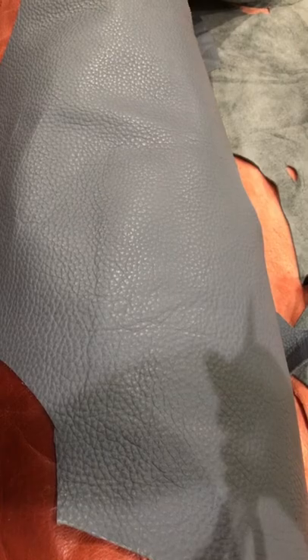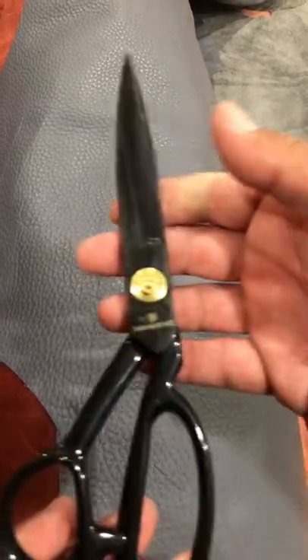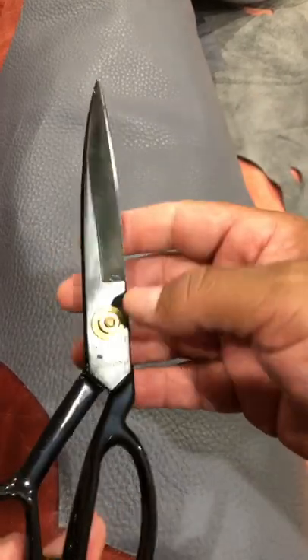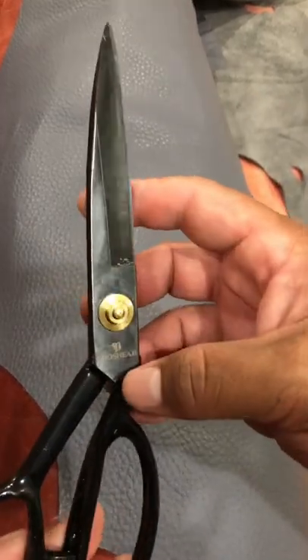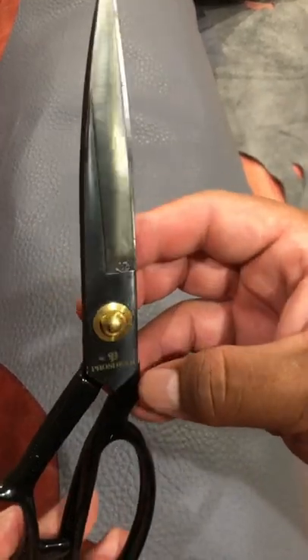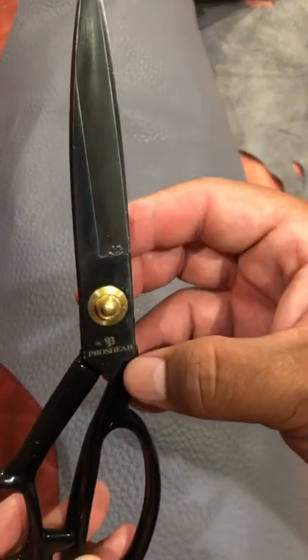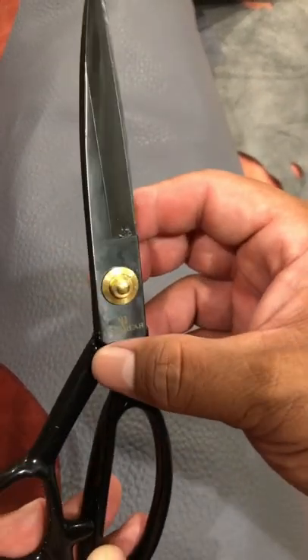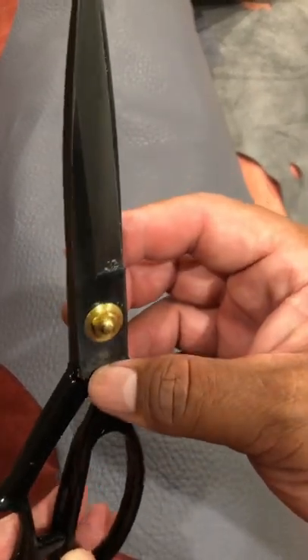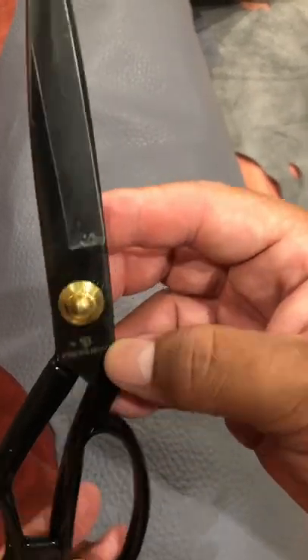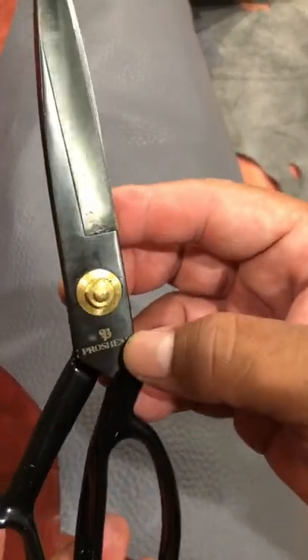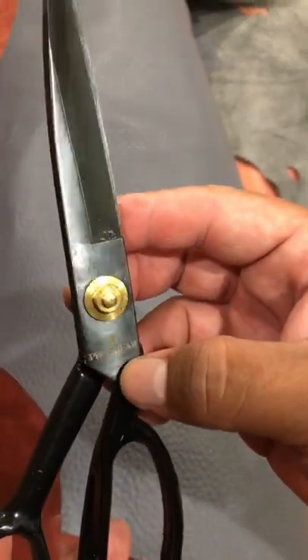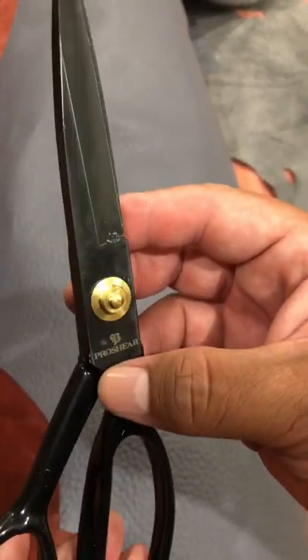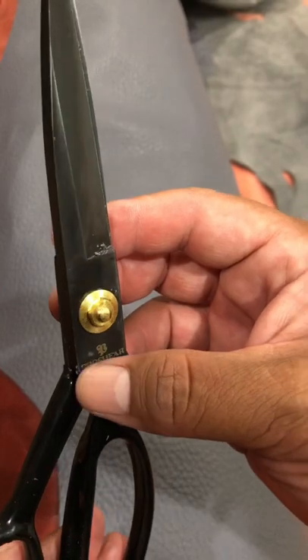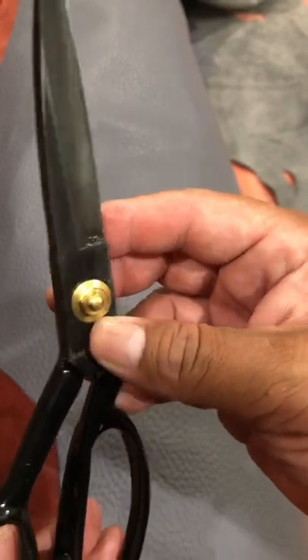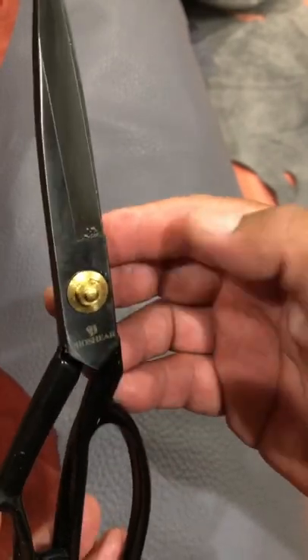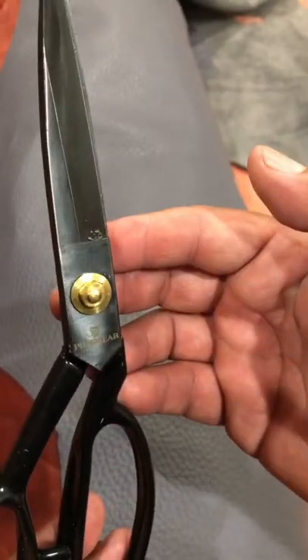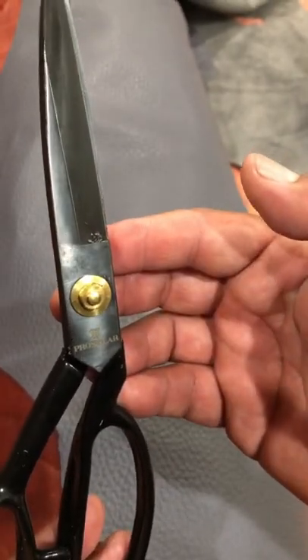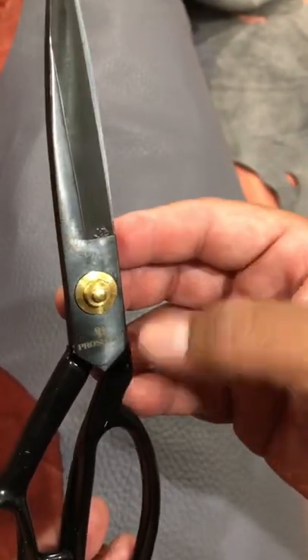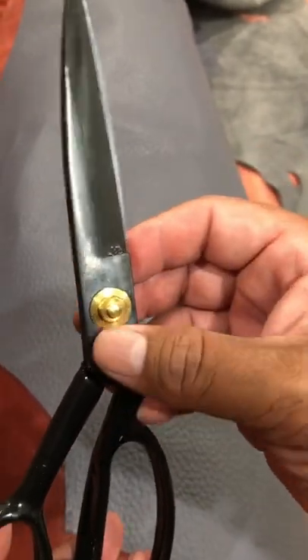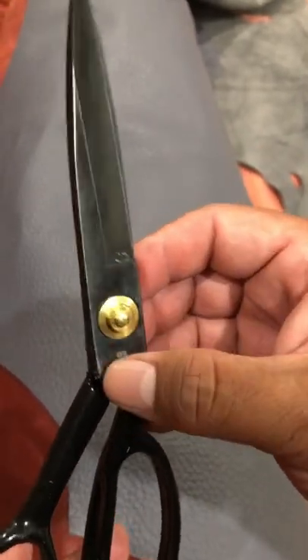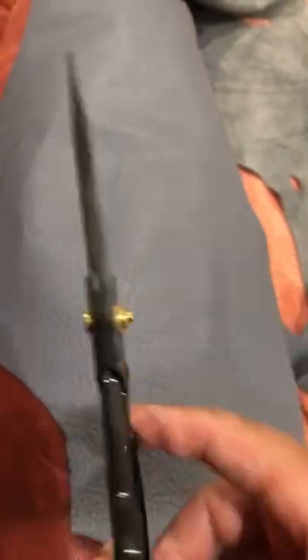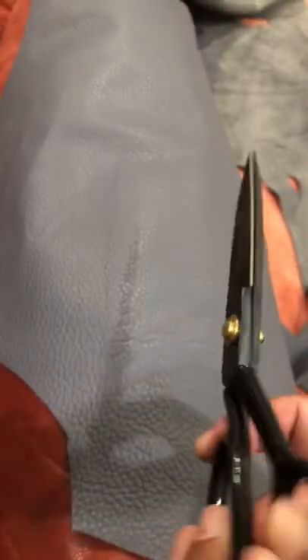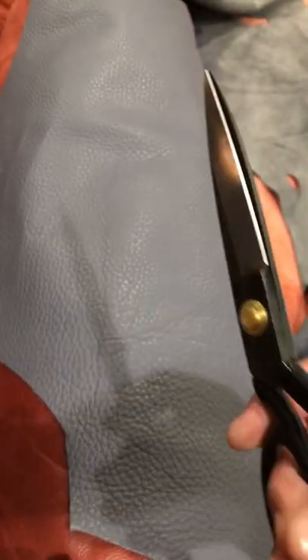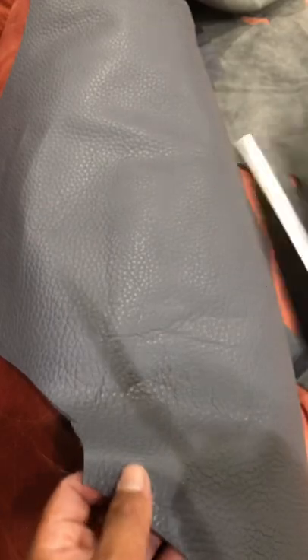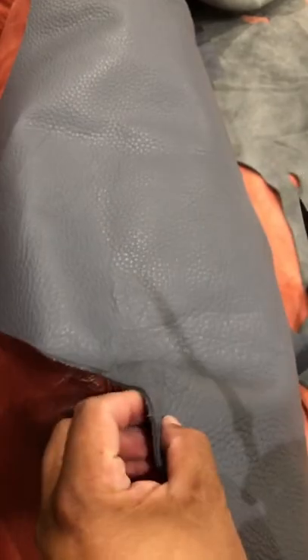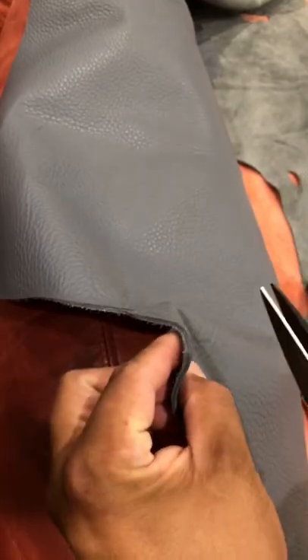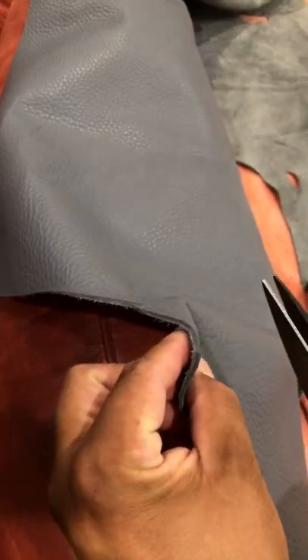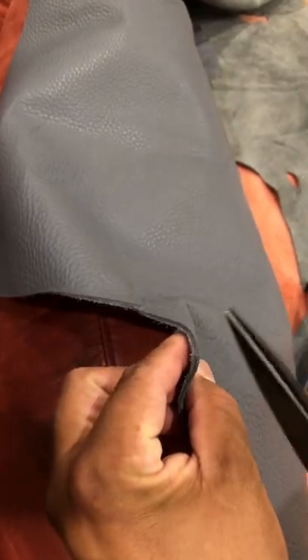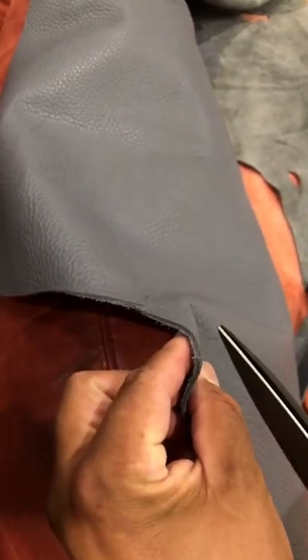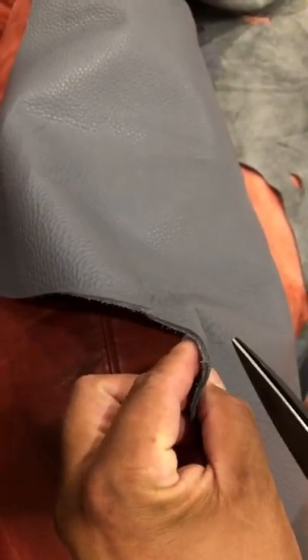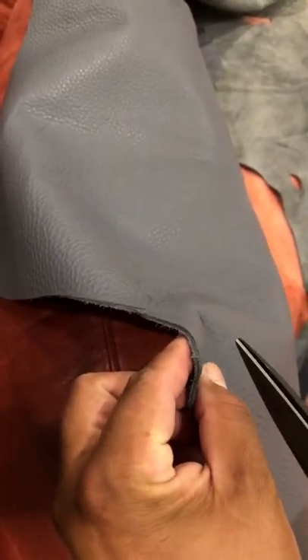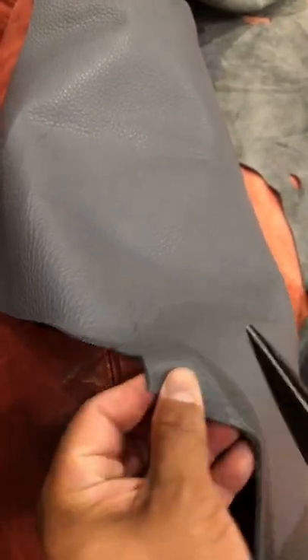I want to let you guys know about these pair of scissors I got from Amazon. It was something like $11, $12. Anyhow, these are great for leather. Even this is like maybe 4 ounces, 5?